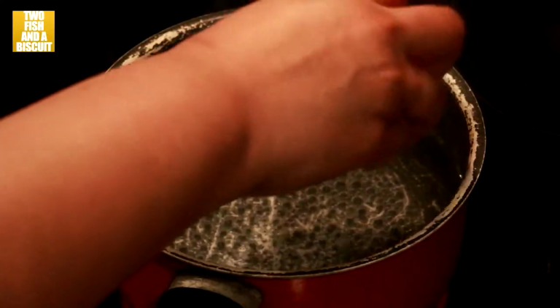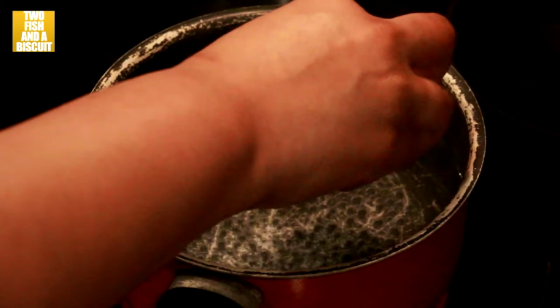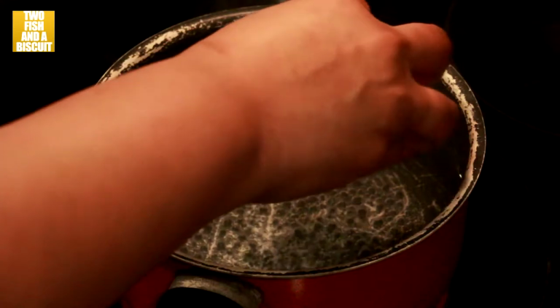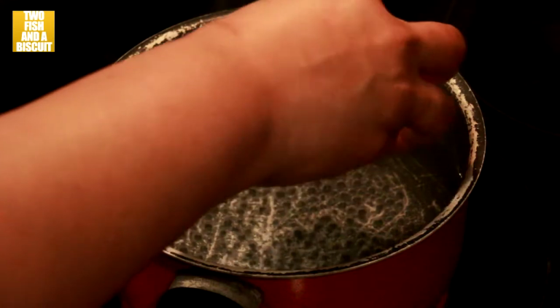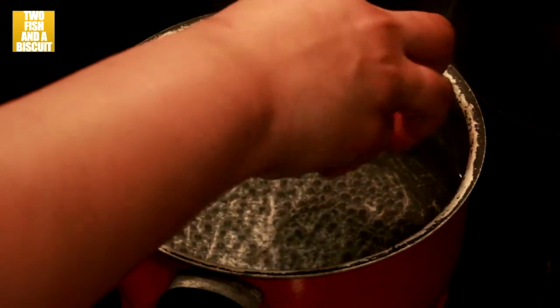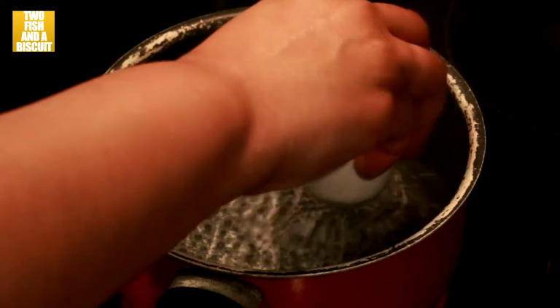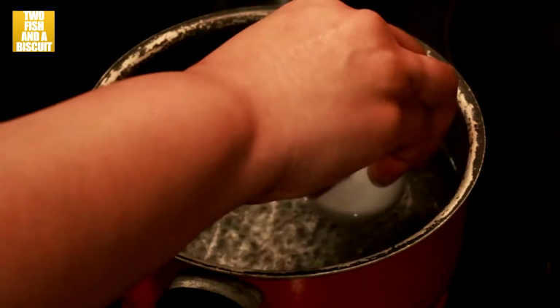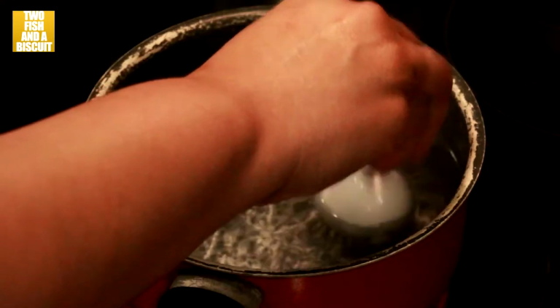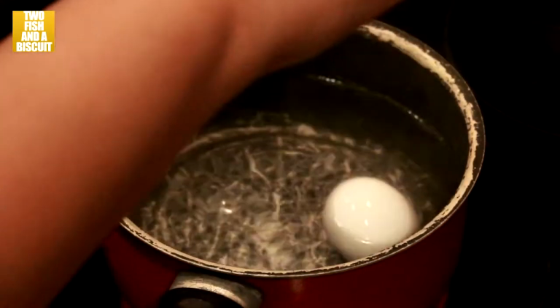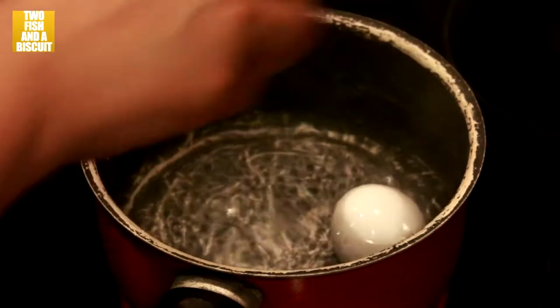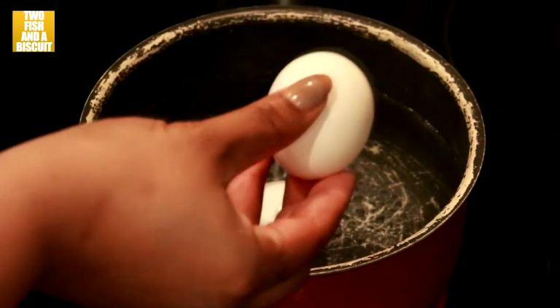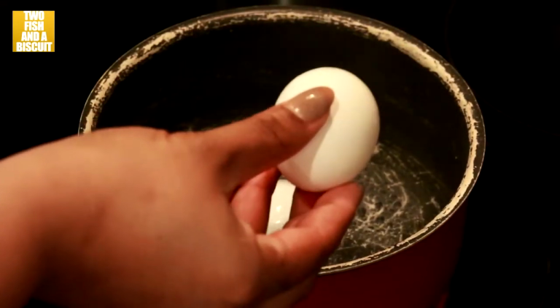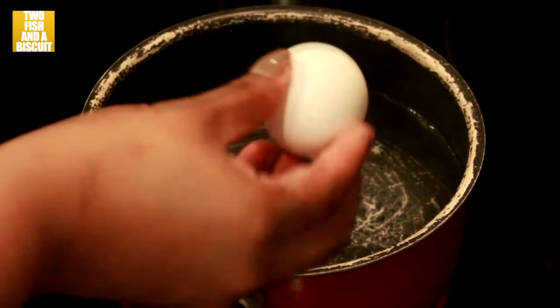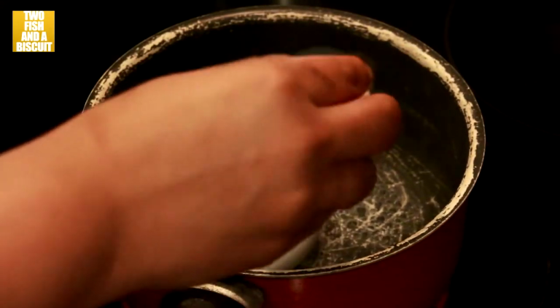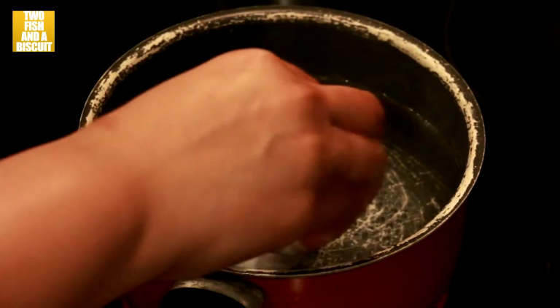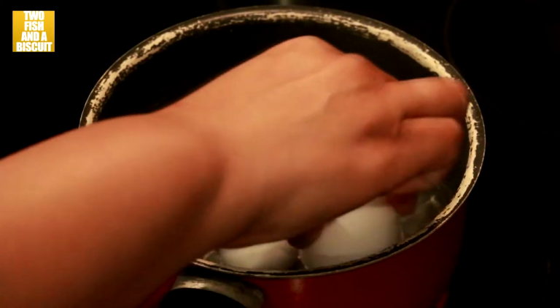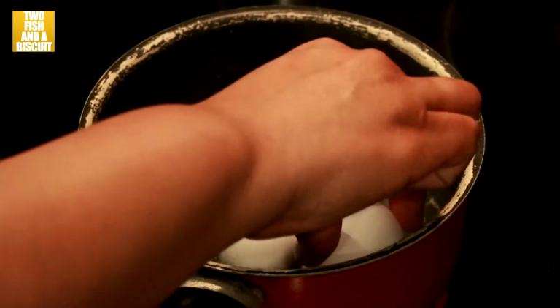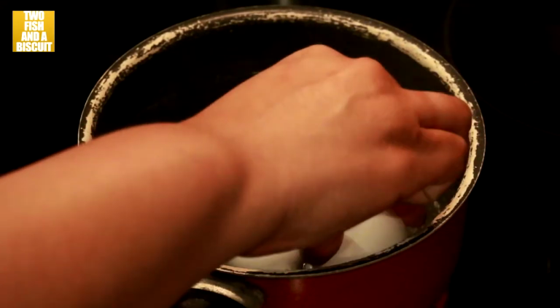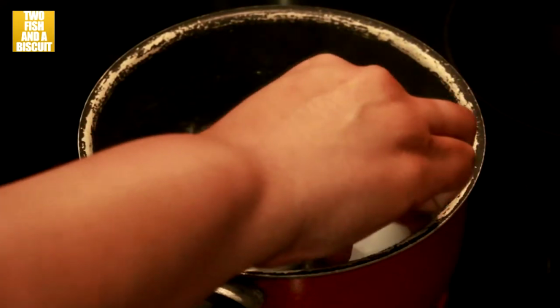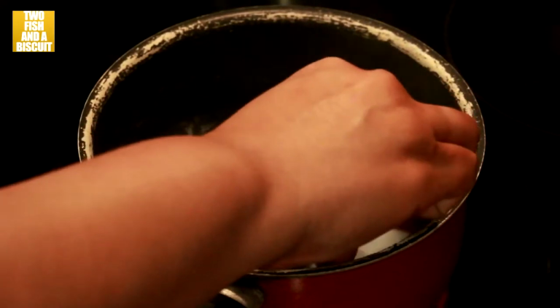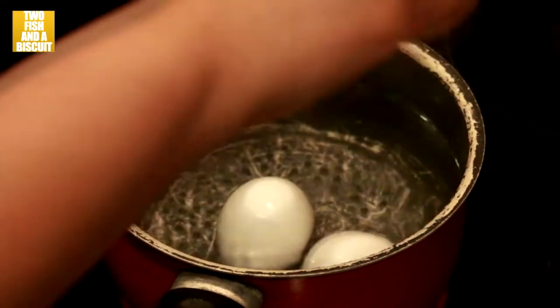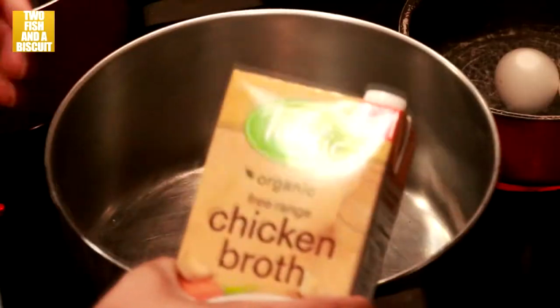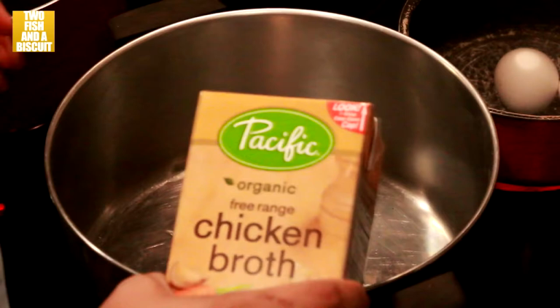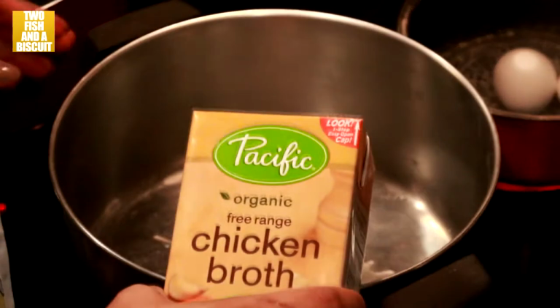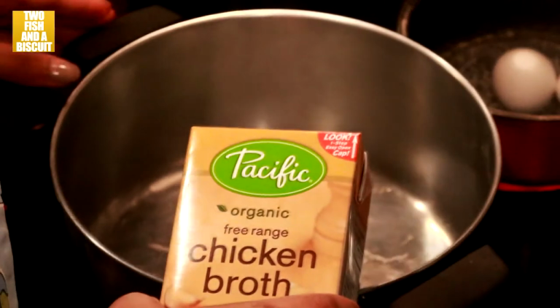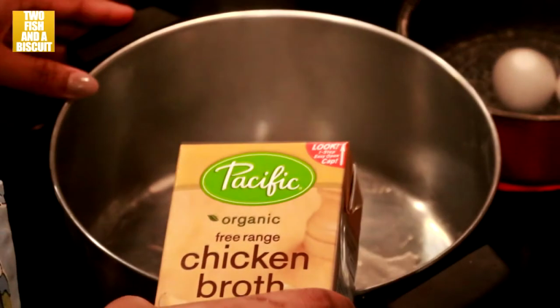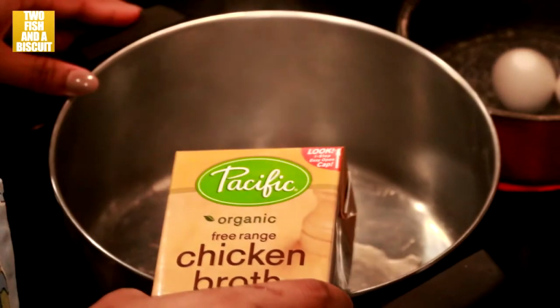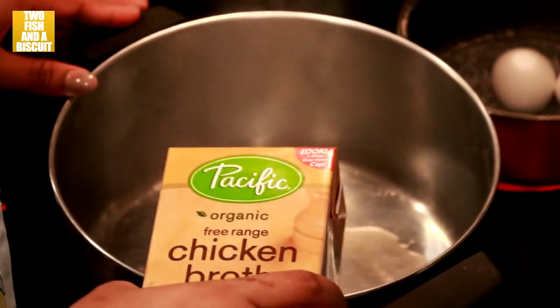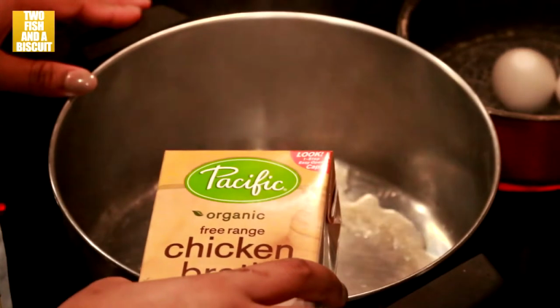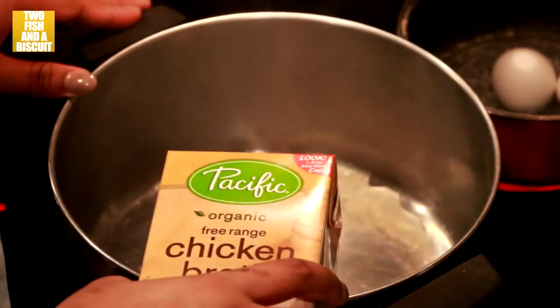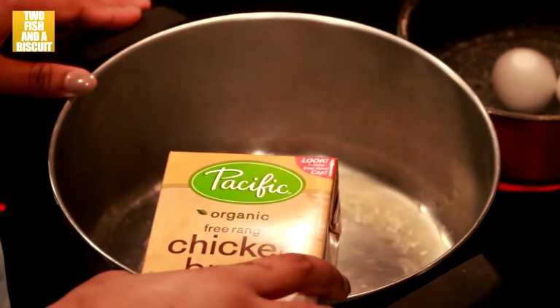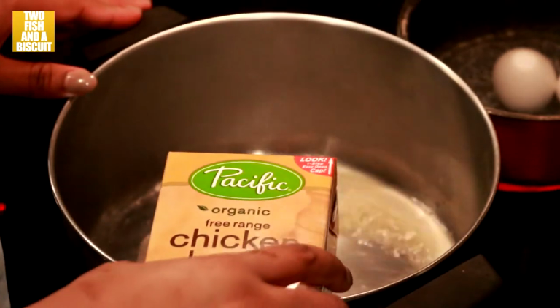Add two eggs to boiling water. Pour two quarts of chicken broth into a saucepan.